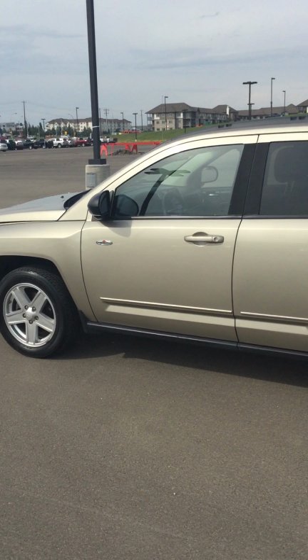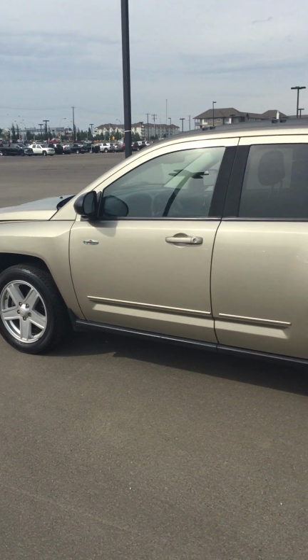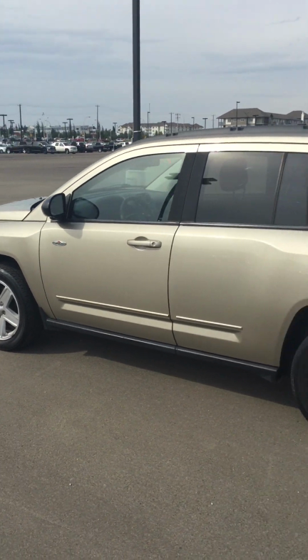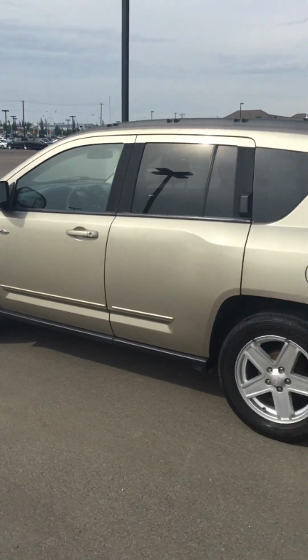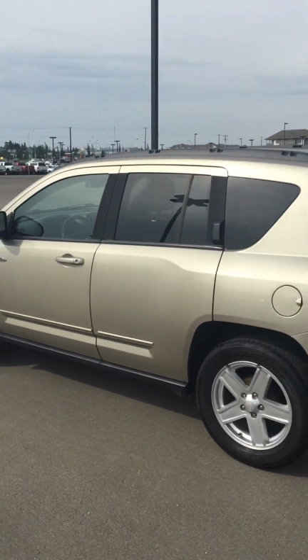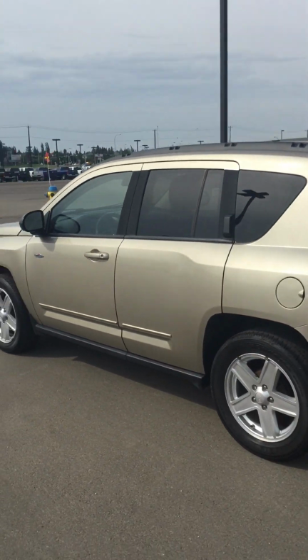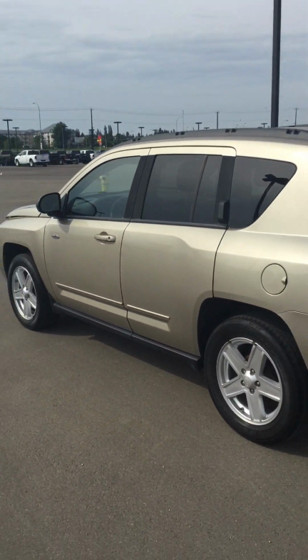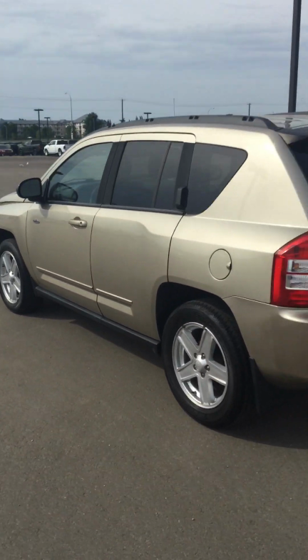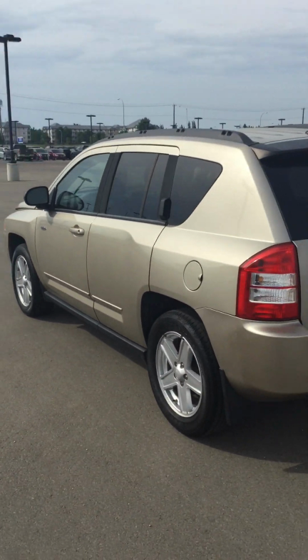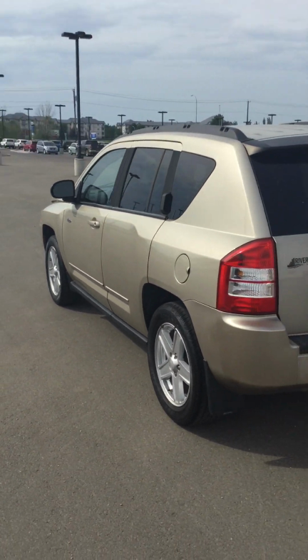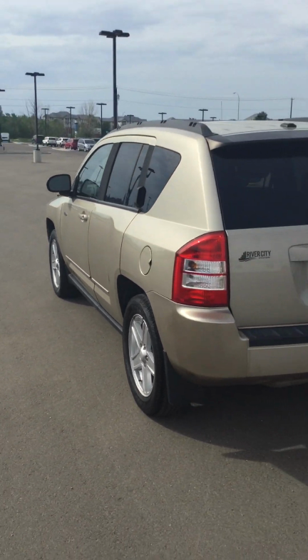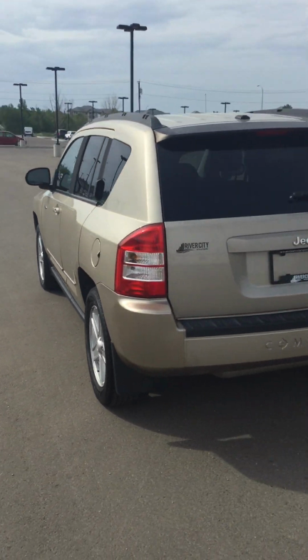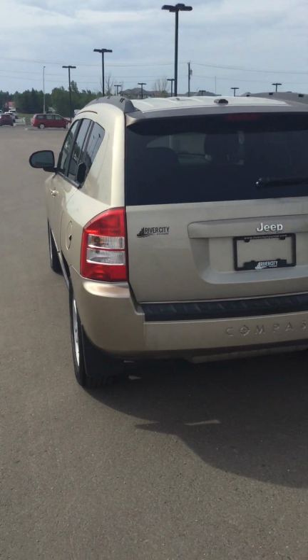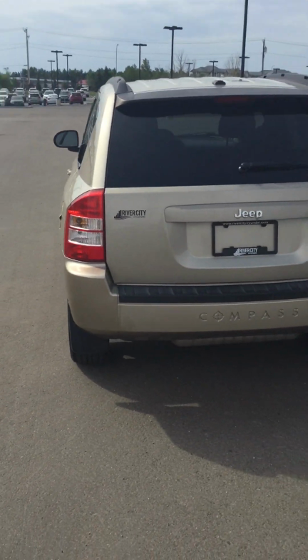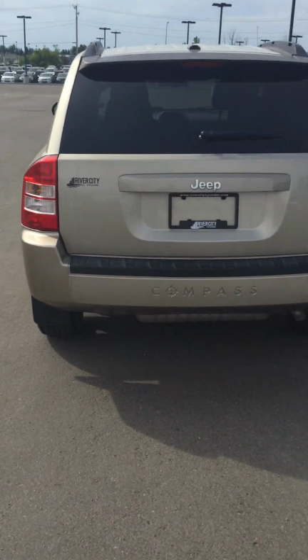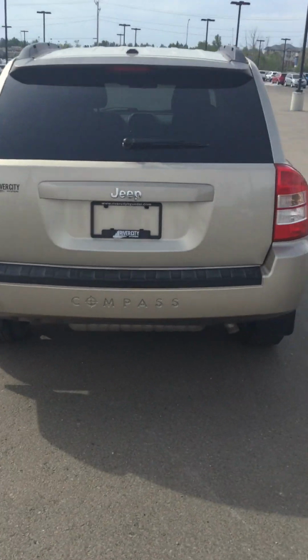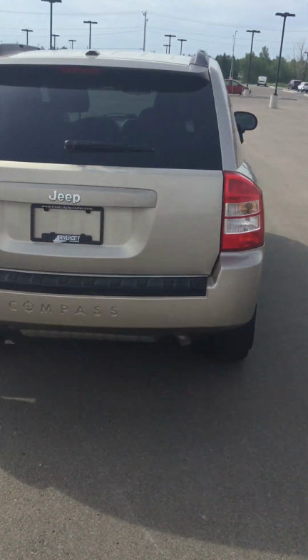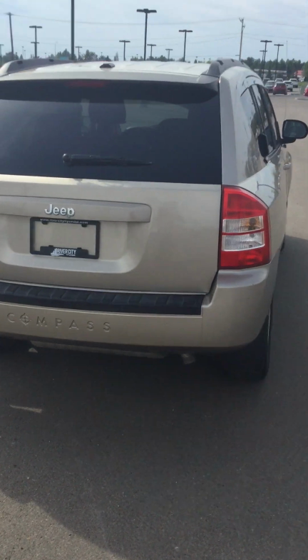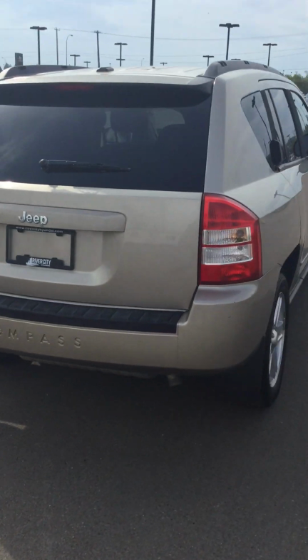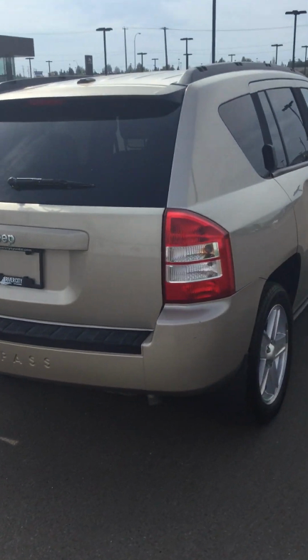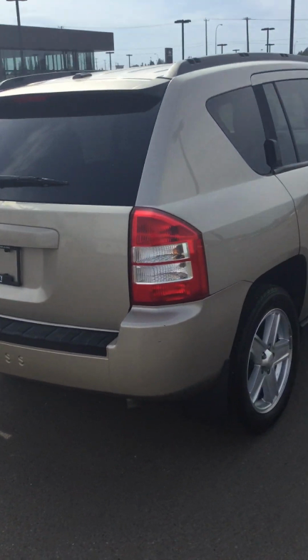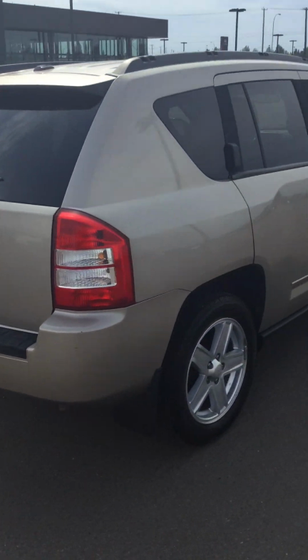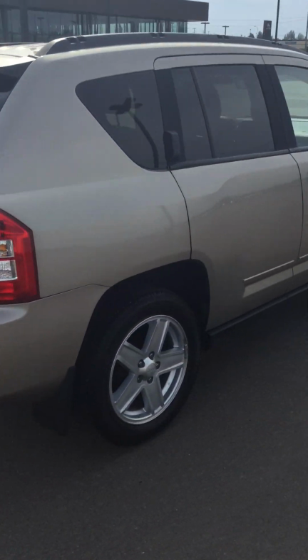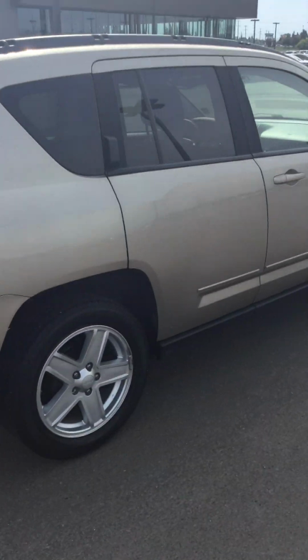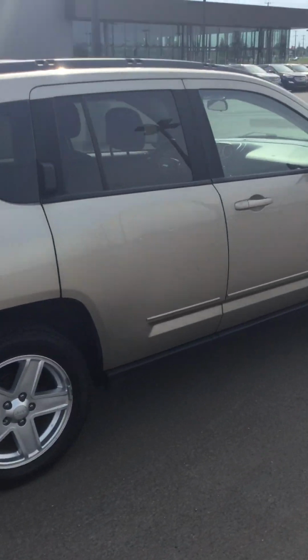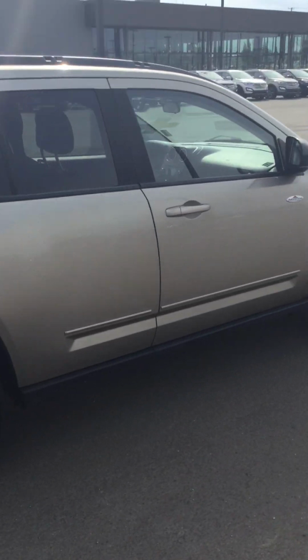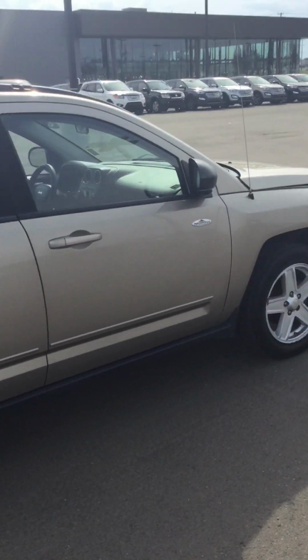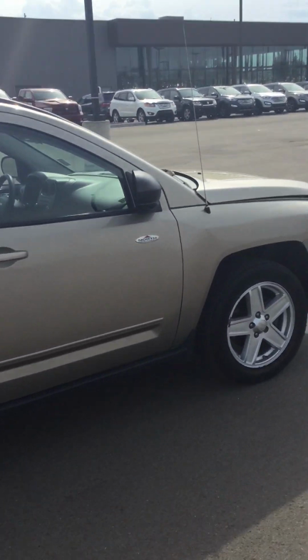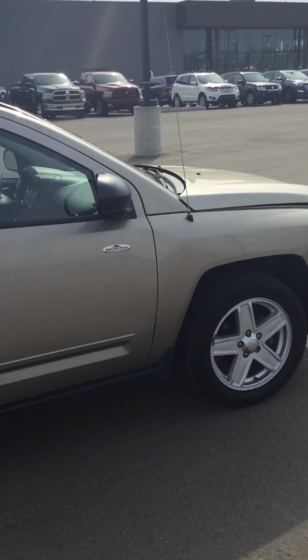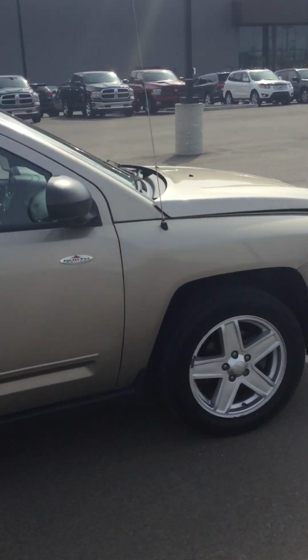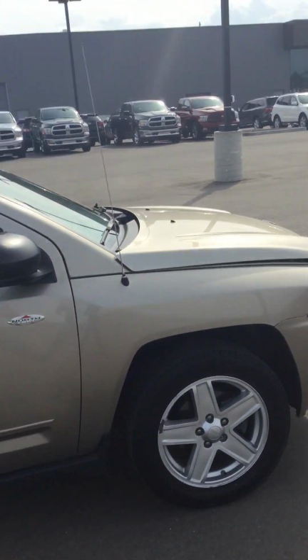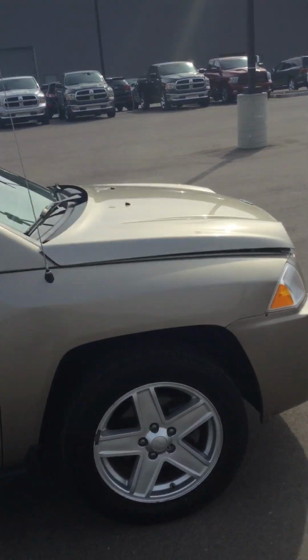So this one here, 2010, really low kilometers — only 72,000 on it. Very good condition as you can see. I'm gonna start under the hood and explain a little bit of the features and go around.